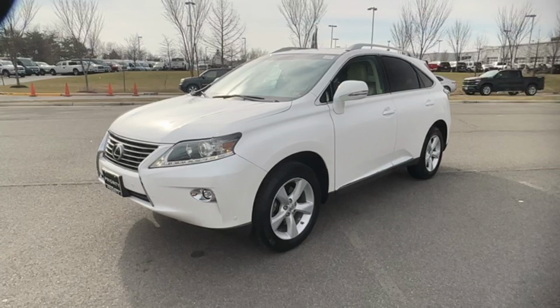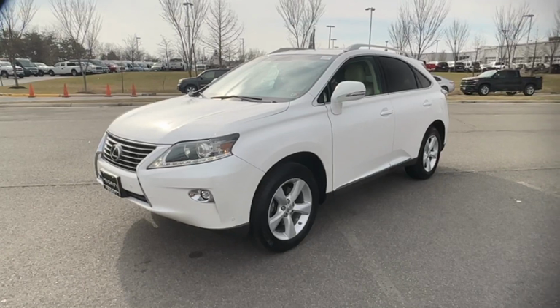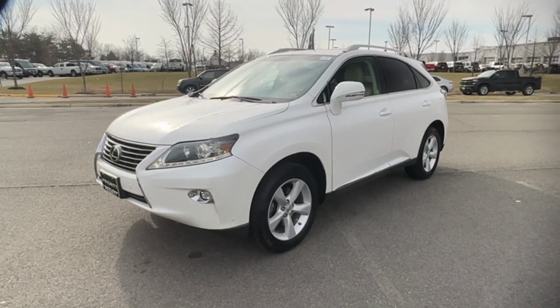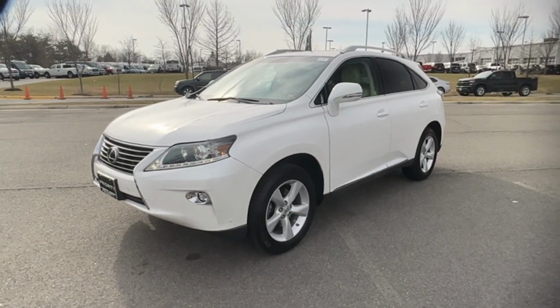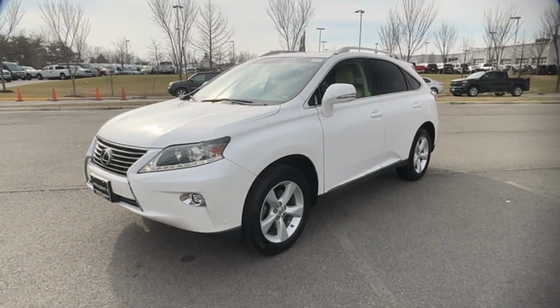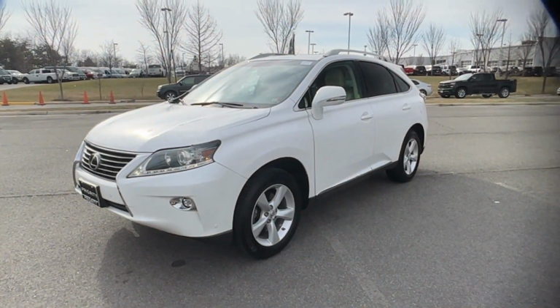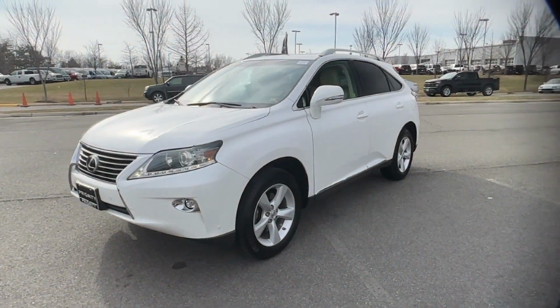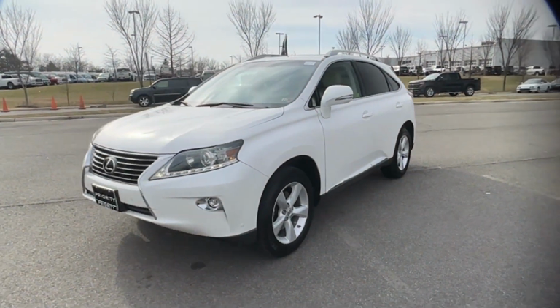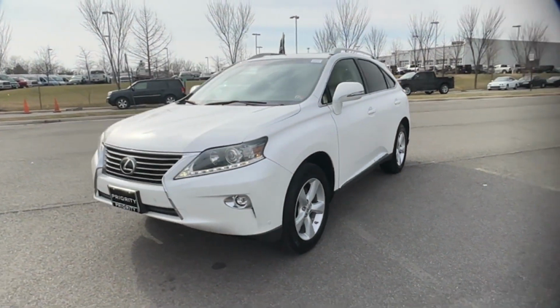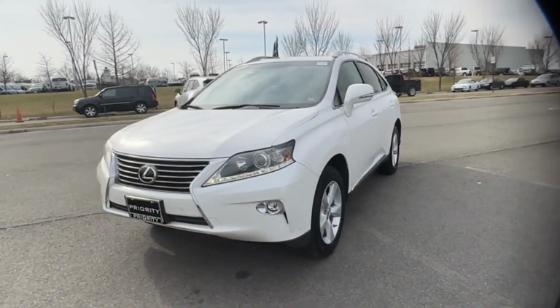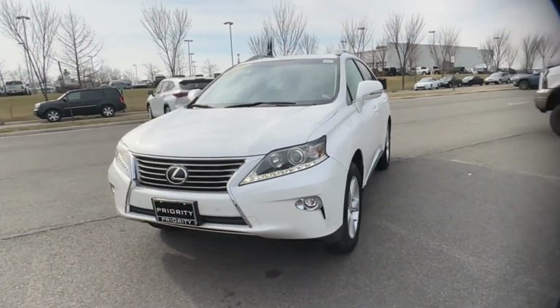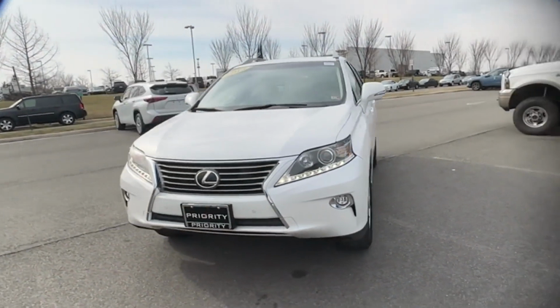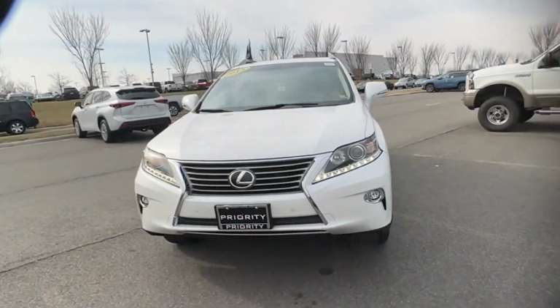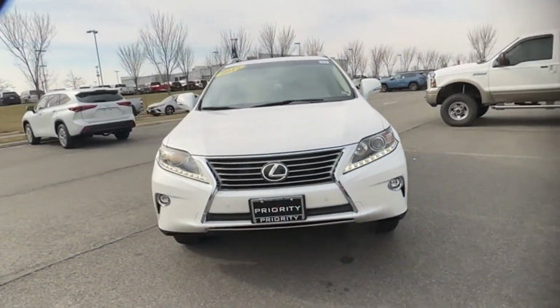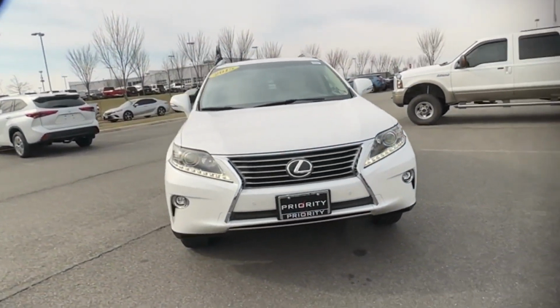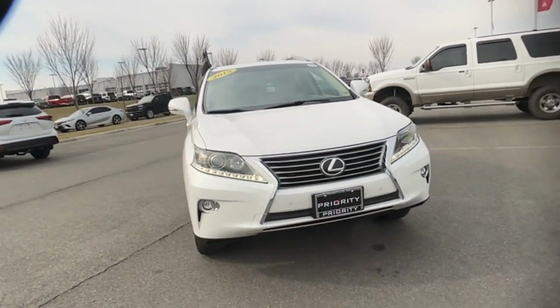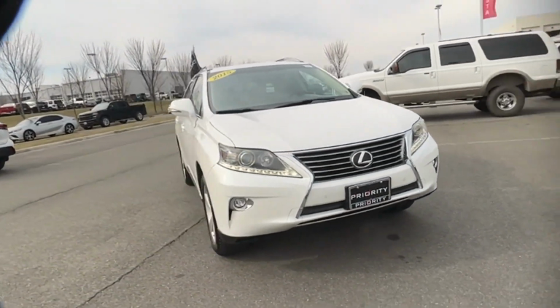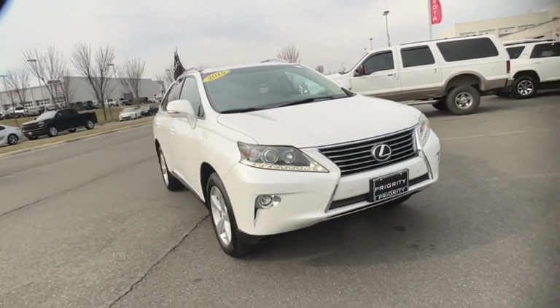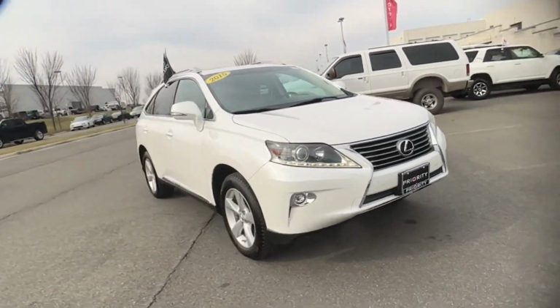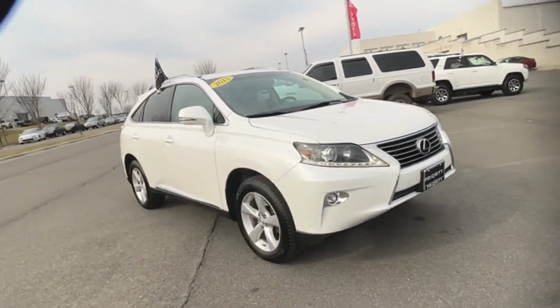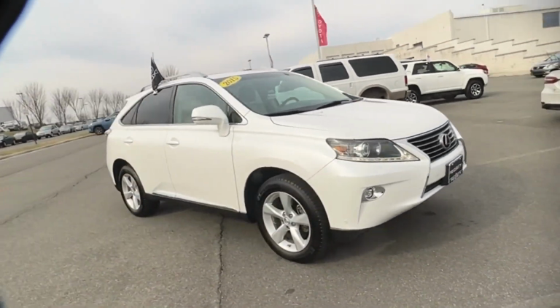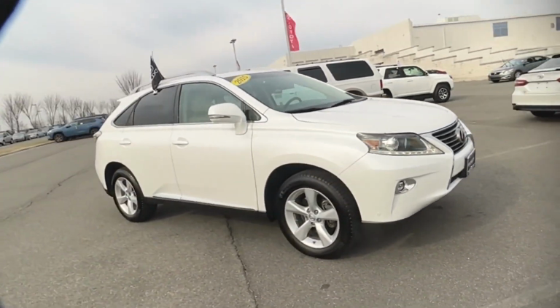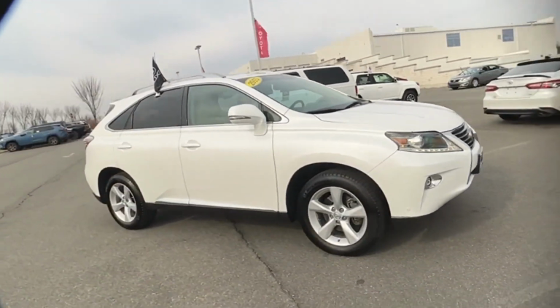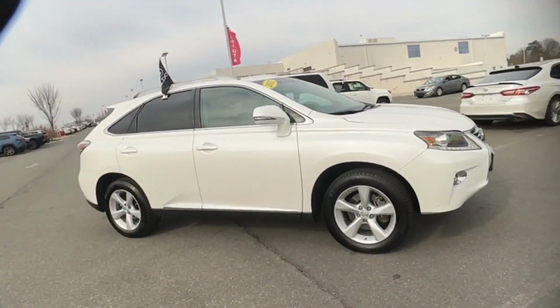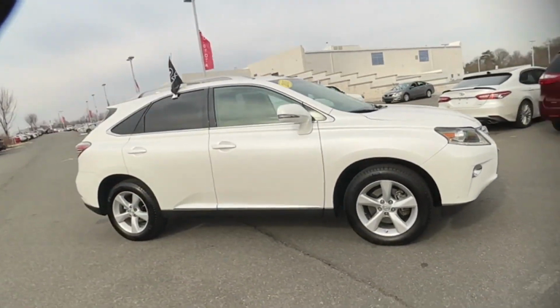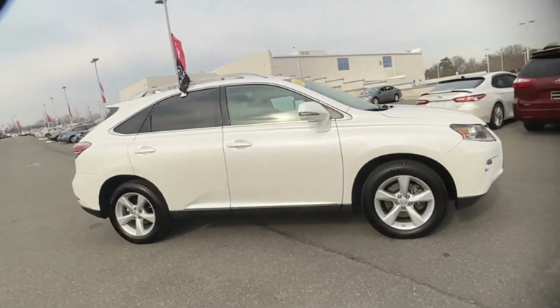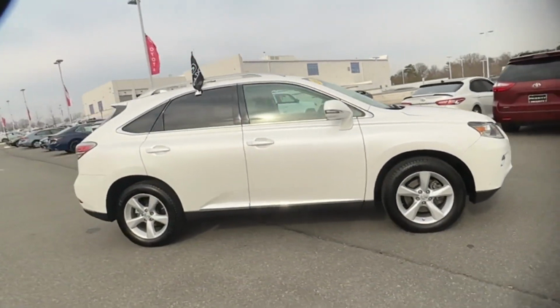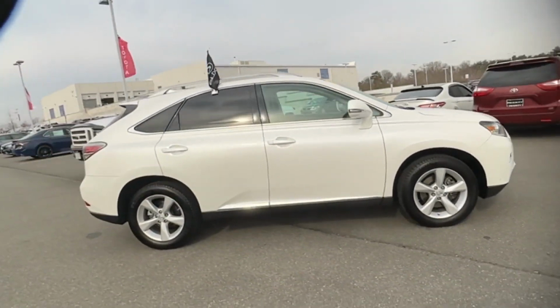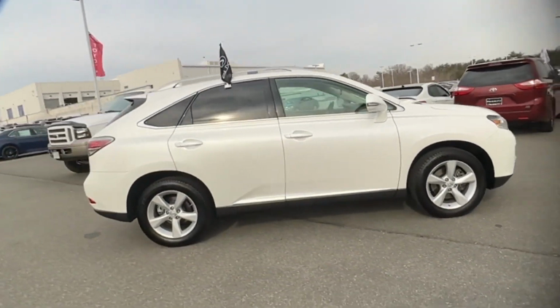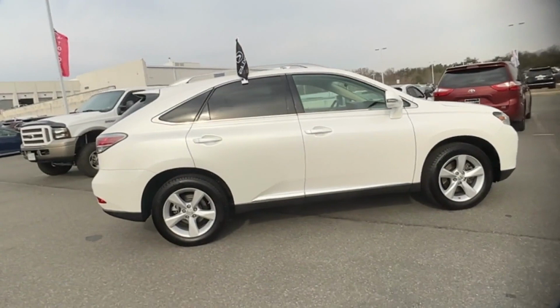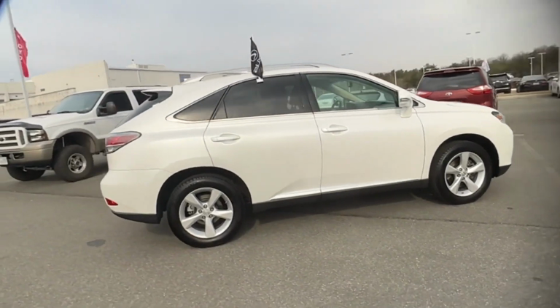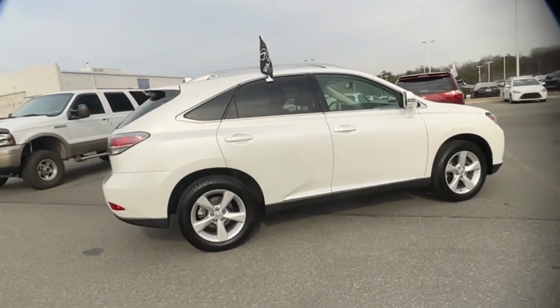2015 Lexus RX 350 with less than 71,000 miles on the odometer, this SUV offers space as well as power and performance.